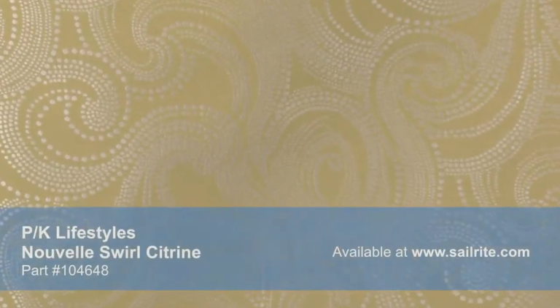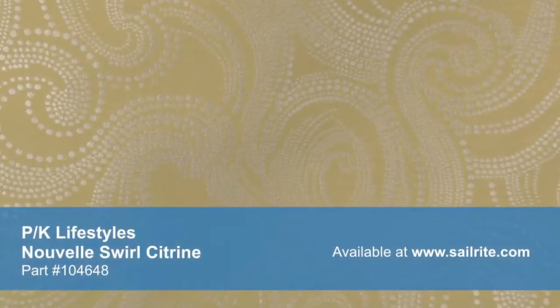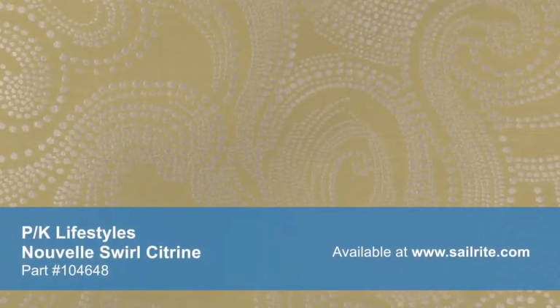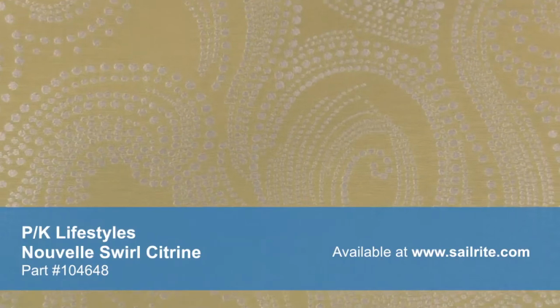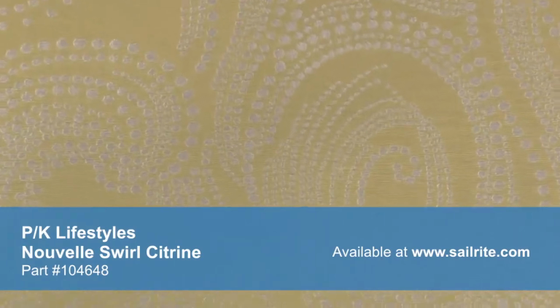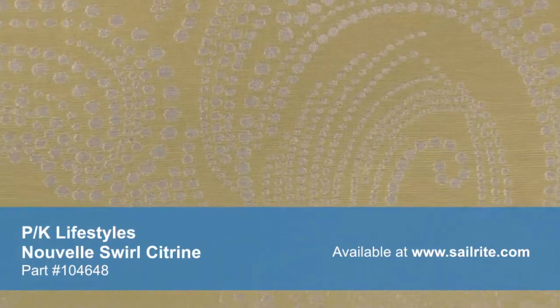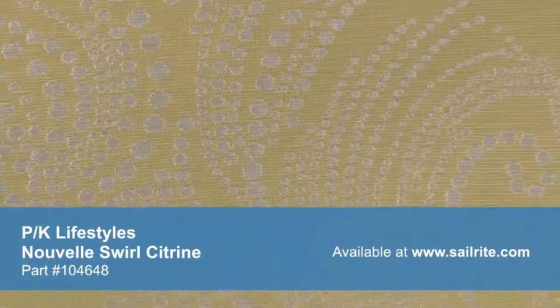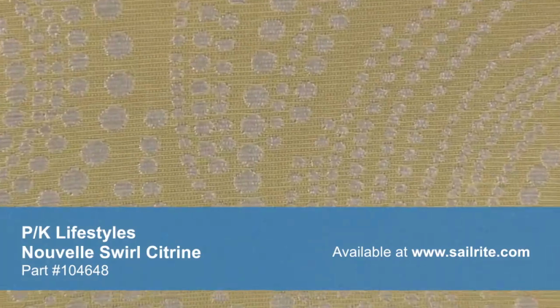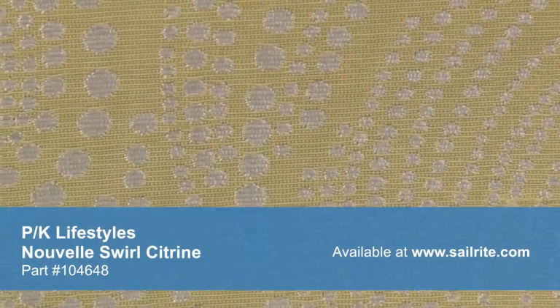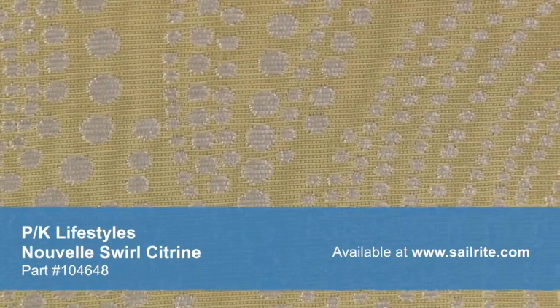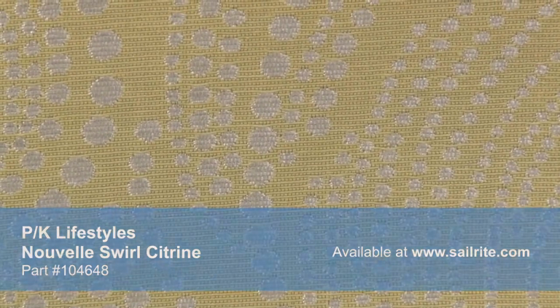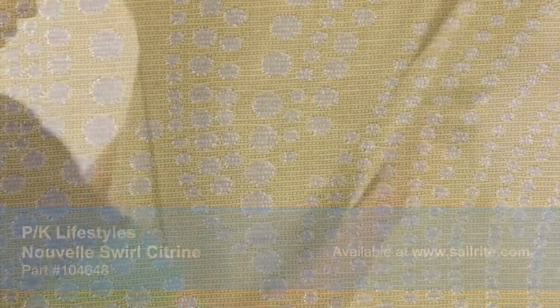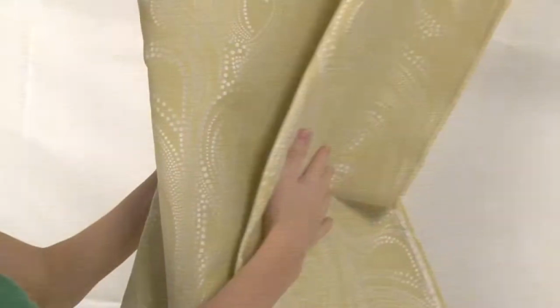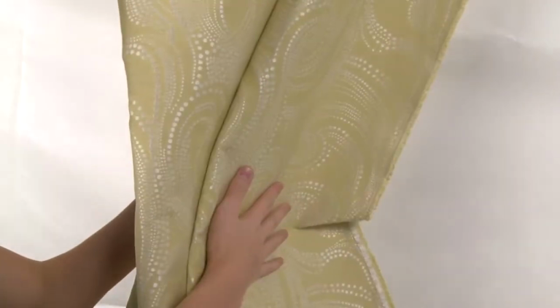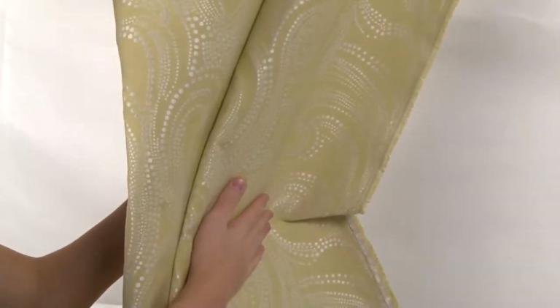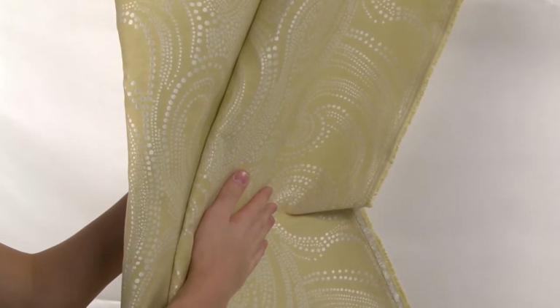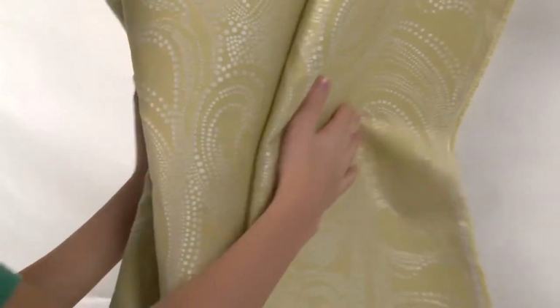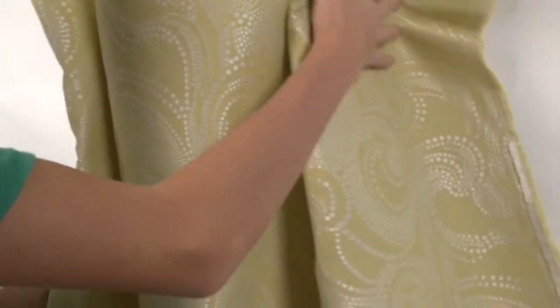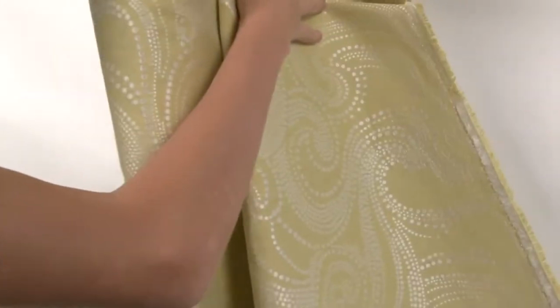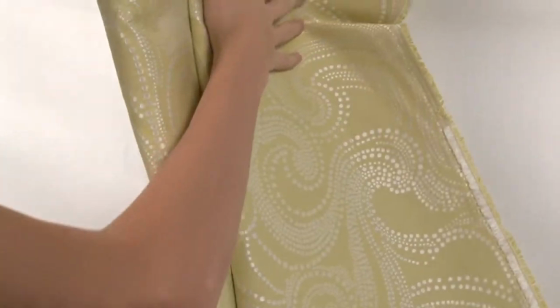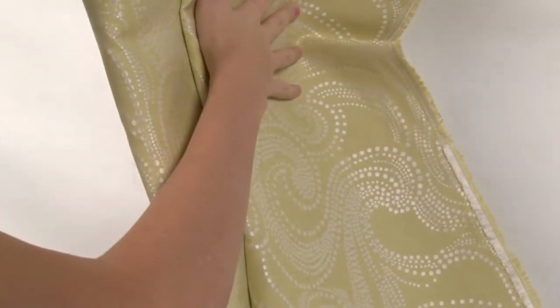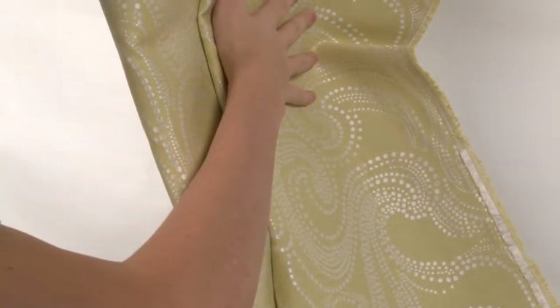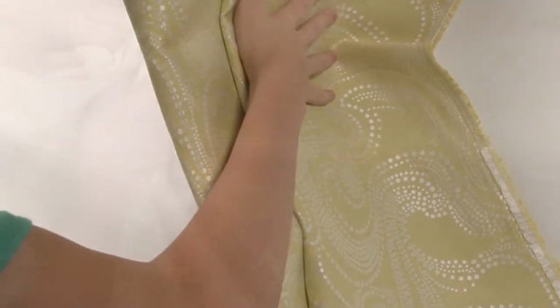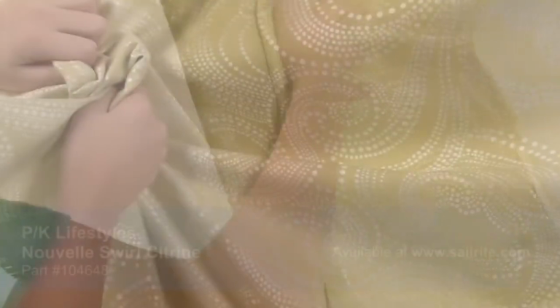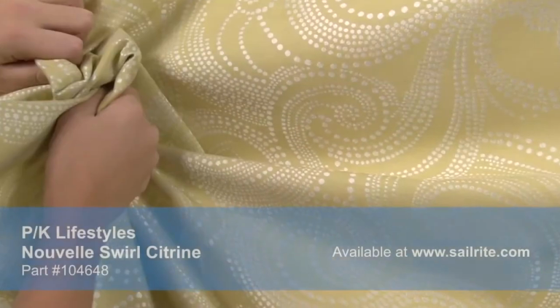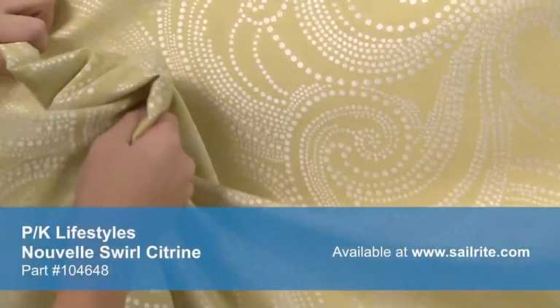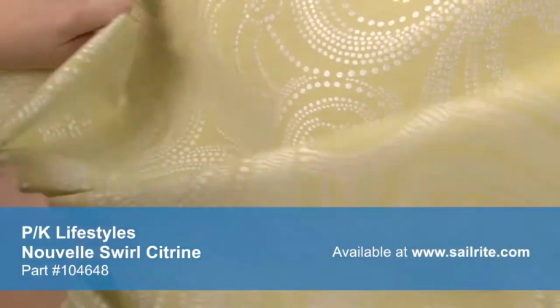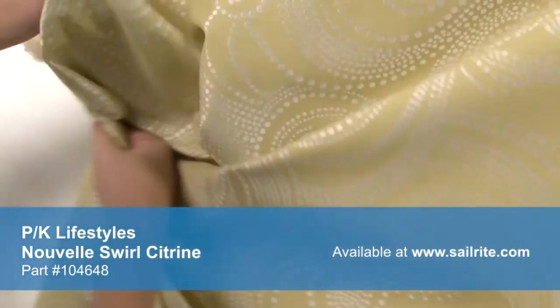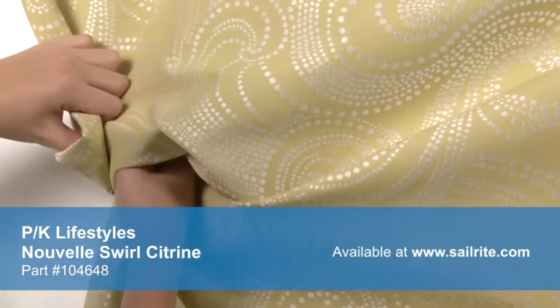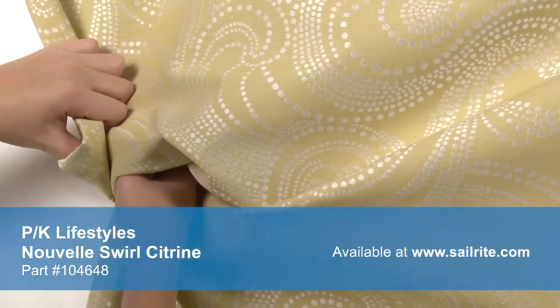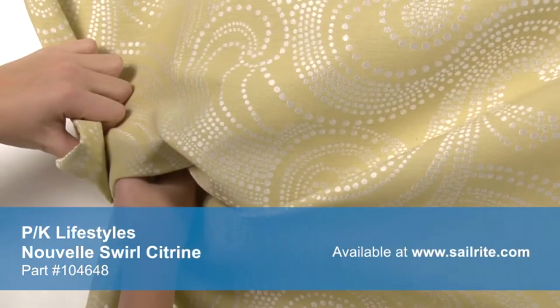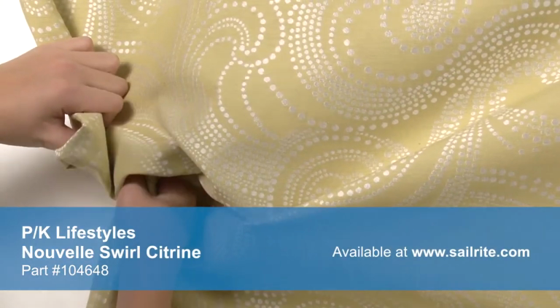Piquet Lifestyles offers stylish fabric for every lifestyle. Accent your home decor with a classic floral, modern geometric, or anything in between. Piquet Lifestyle fabrics are made from materials that stand up to abrasion and tension to bring durable, lasting beauty to your home.